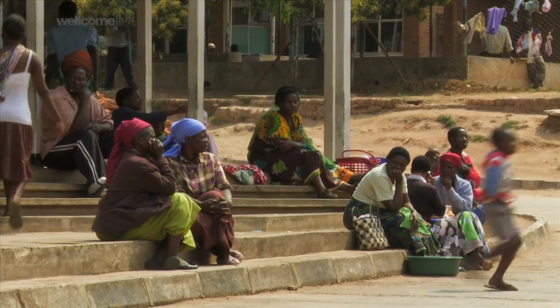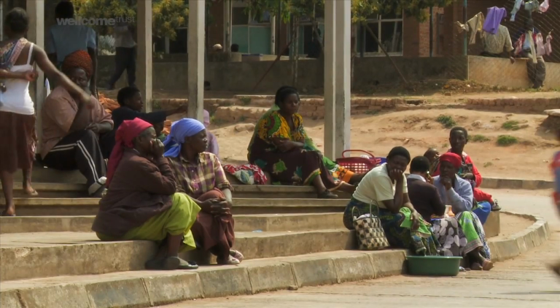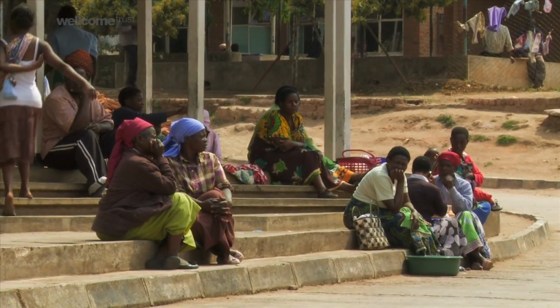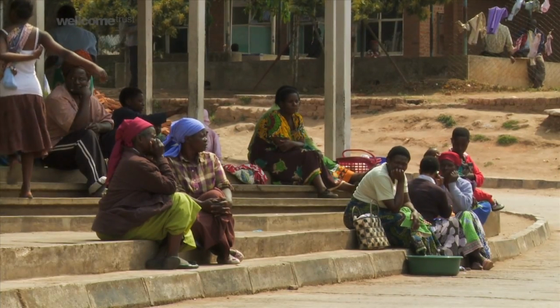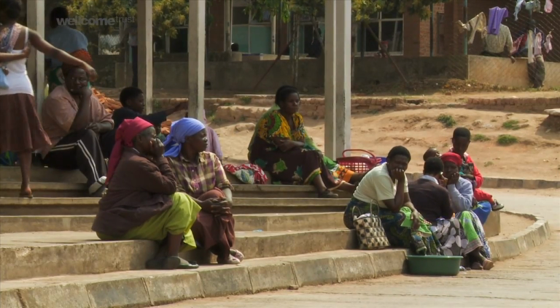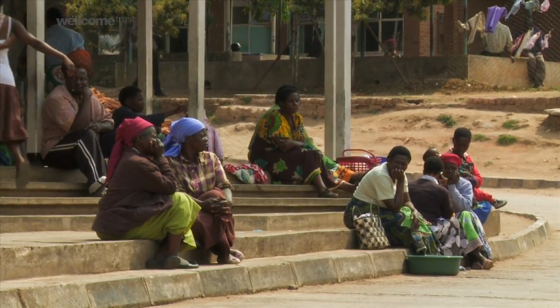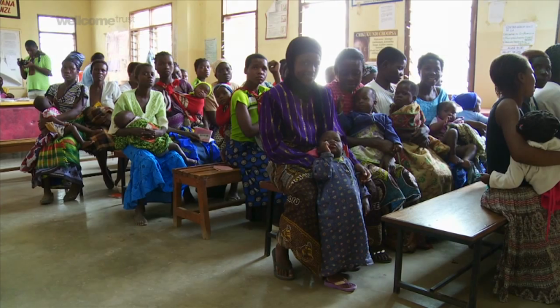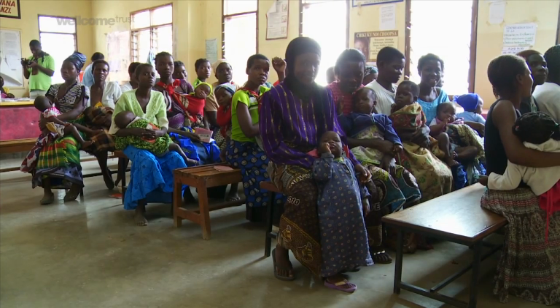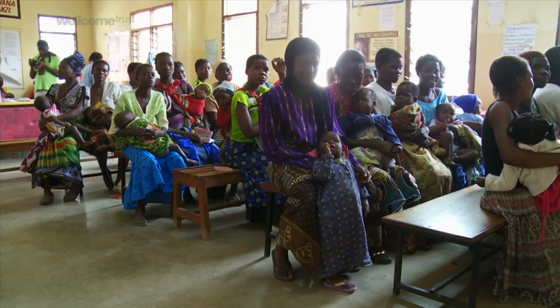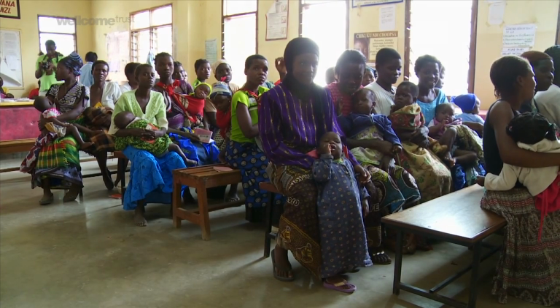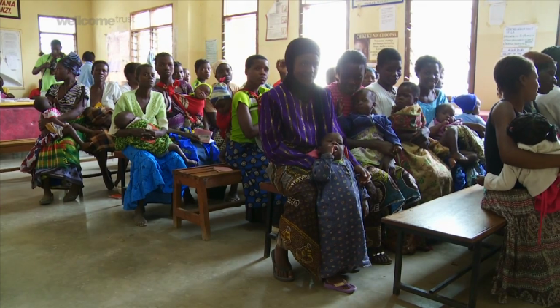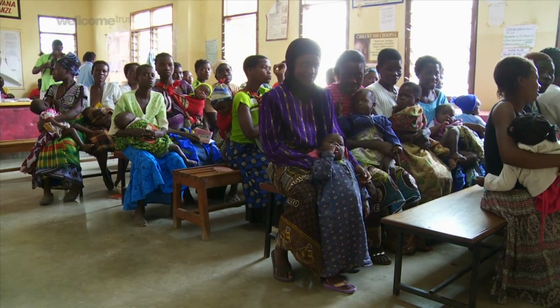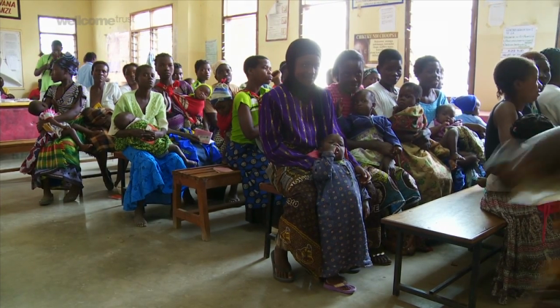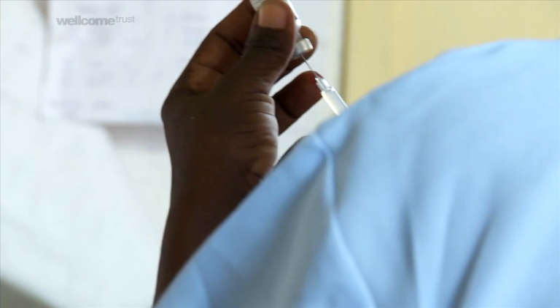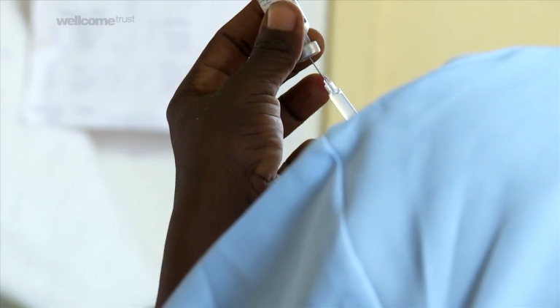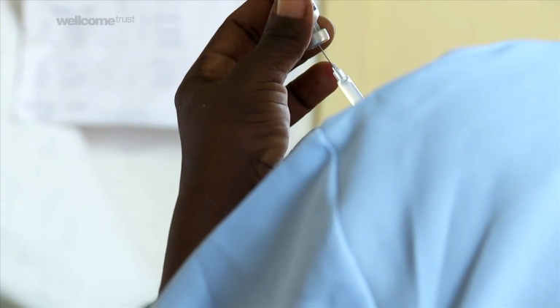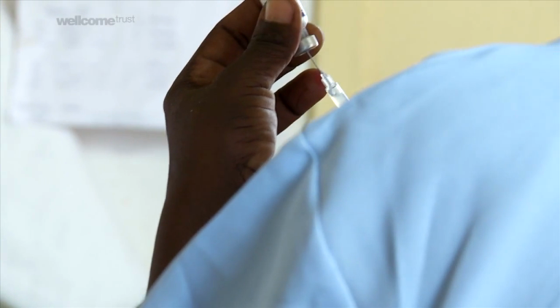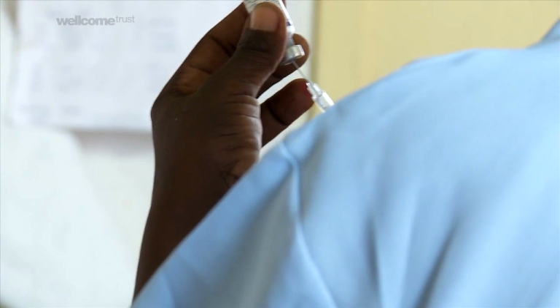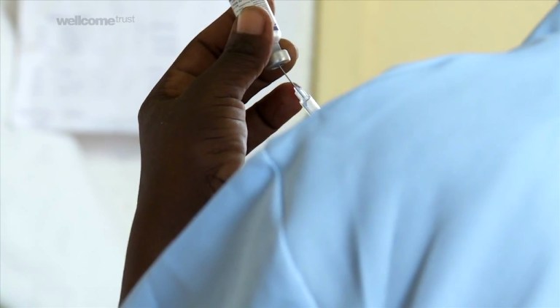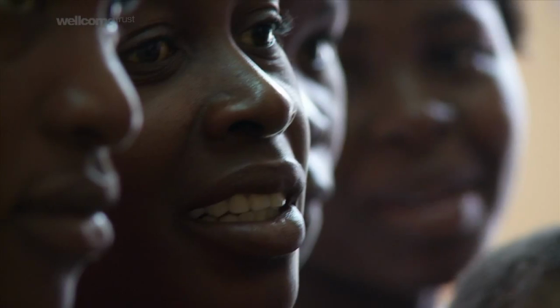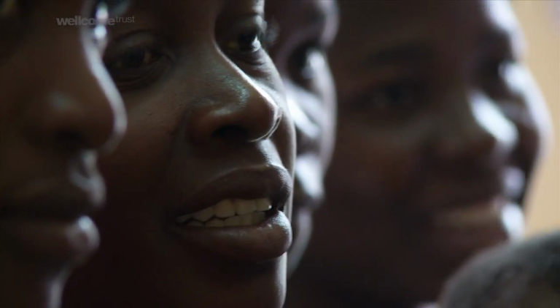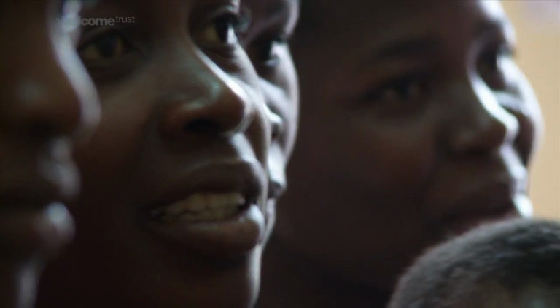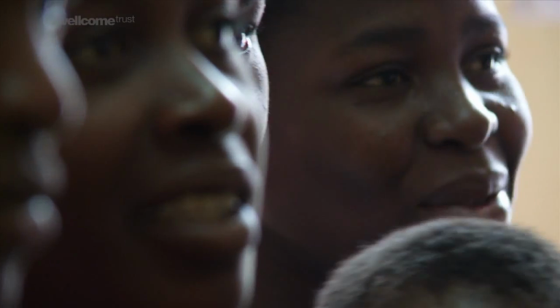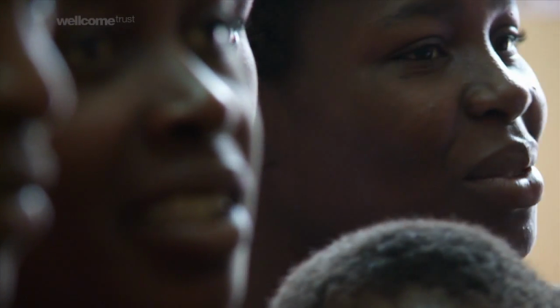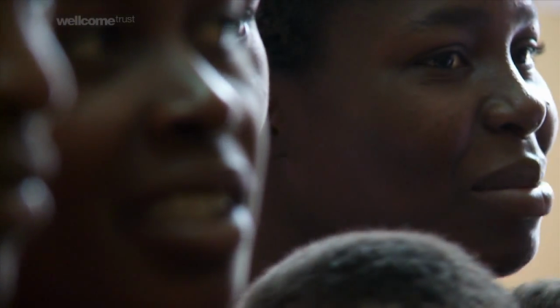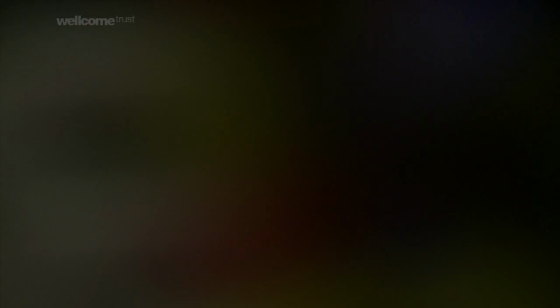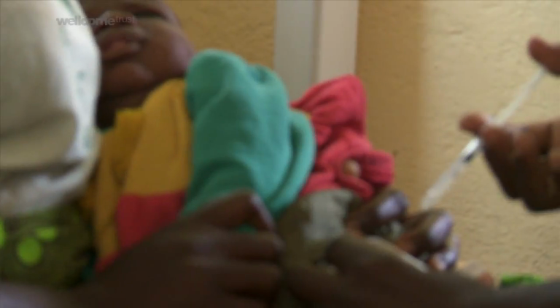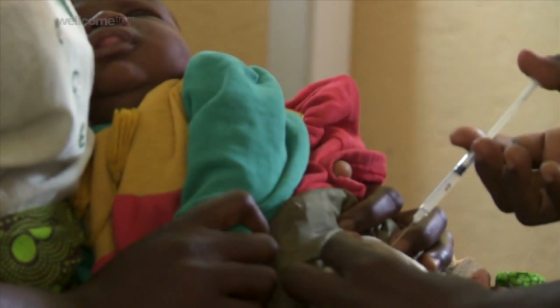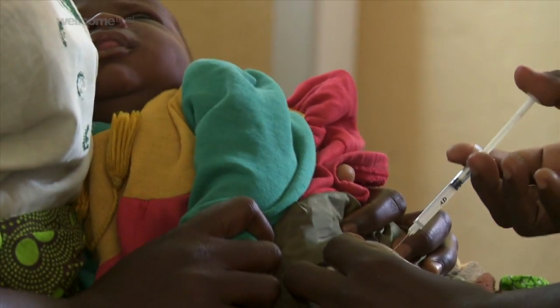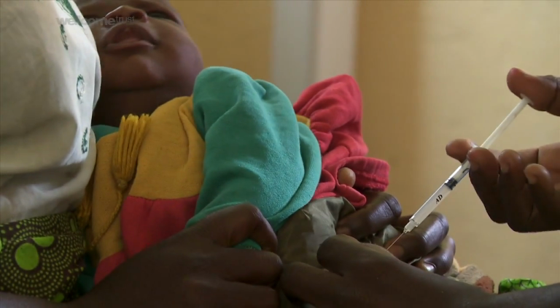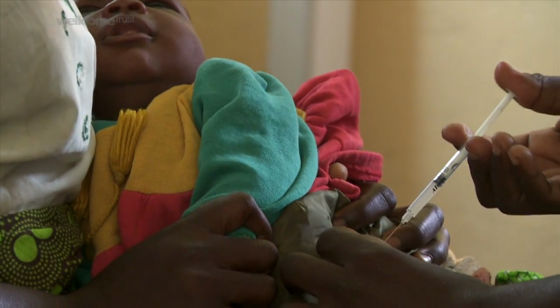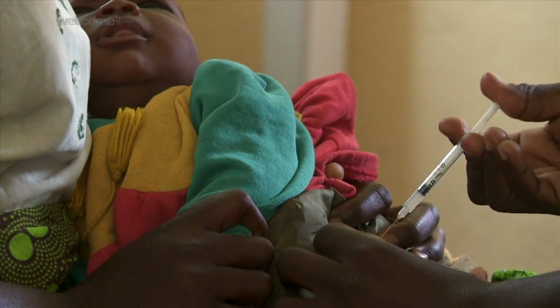Tens of millions of people are infected with HIV, and they're on drugs, and we need to know whether they are resistant to the drug or not.